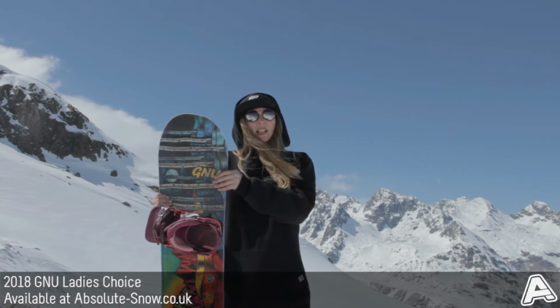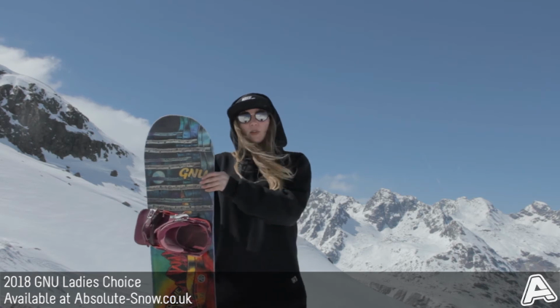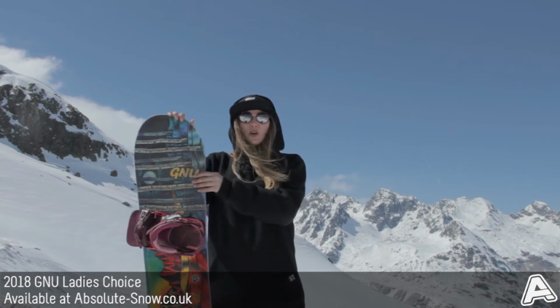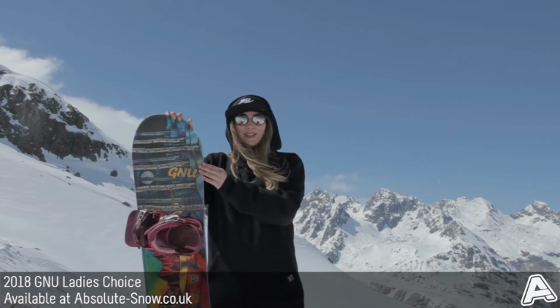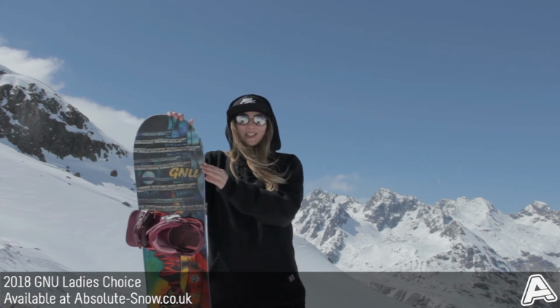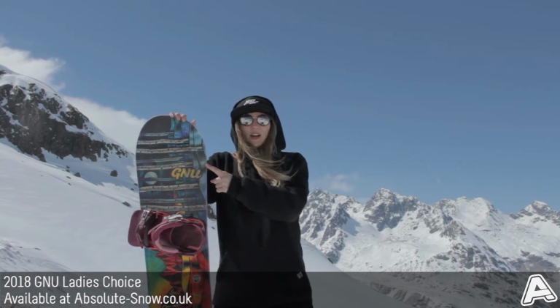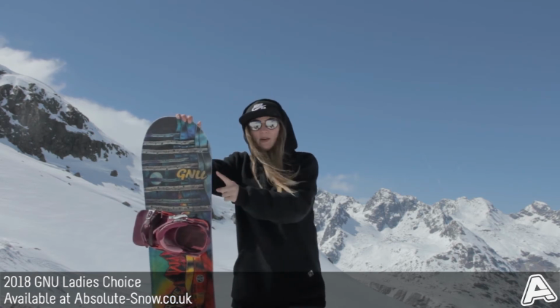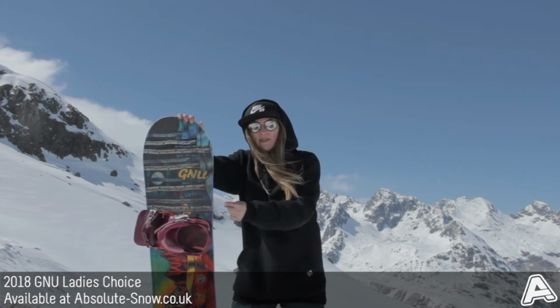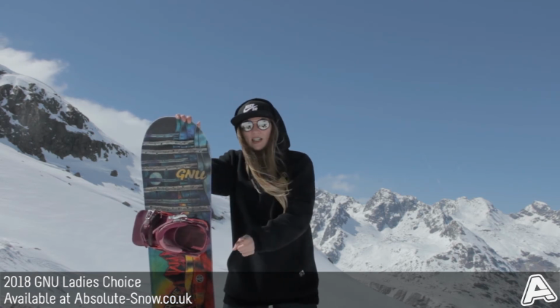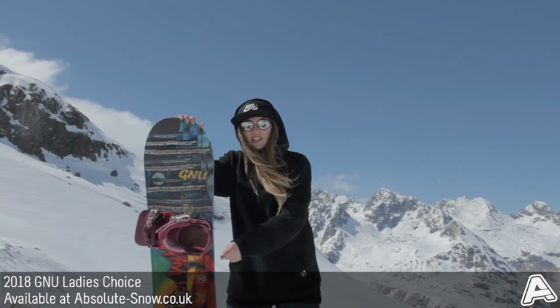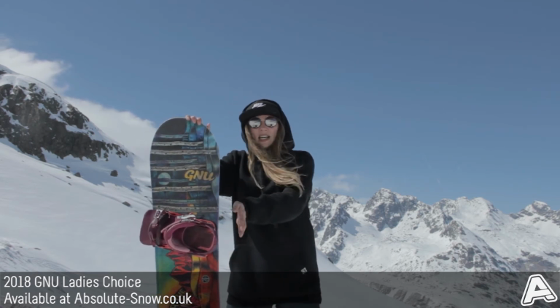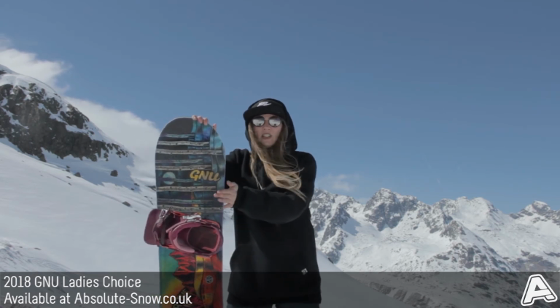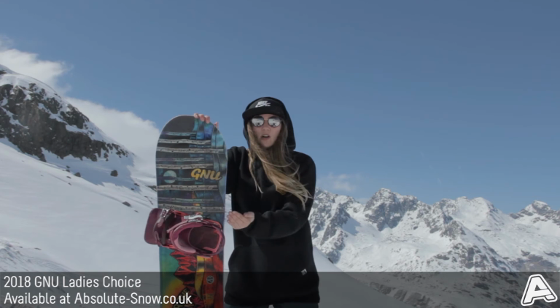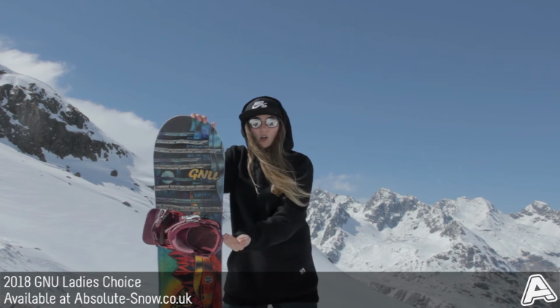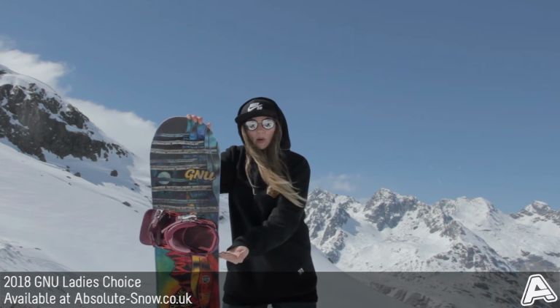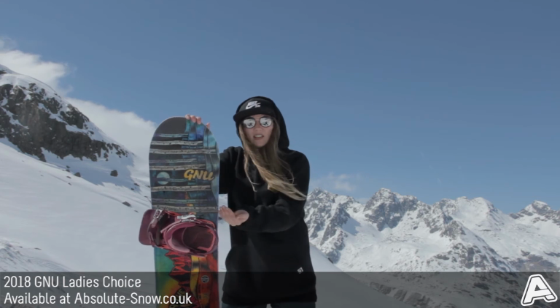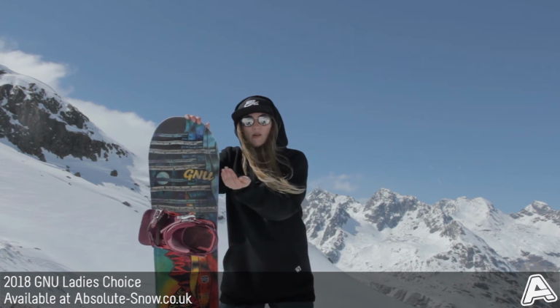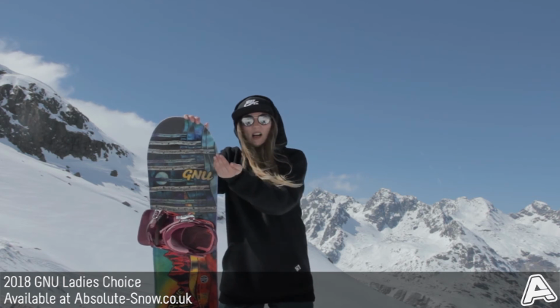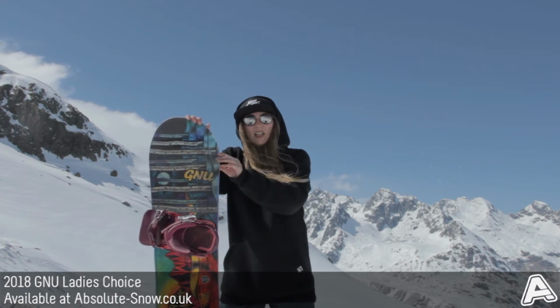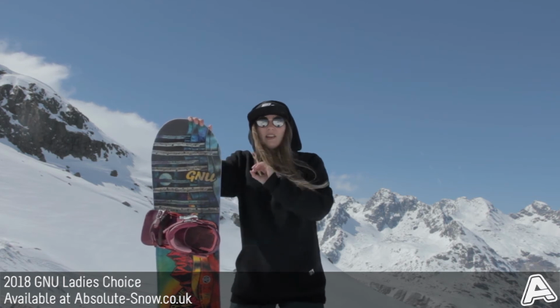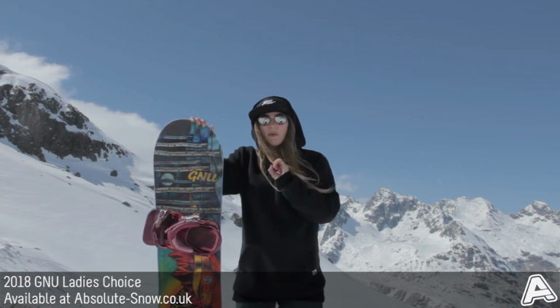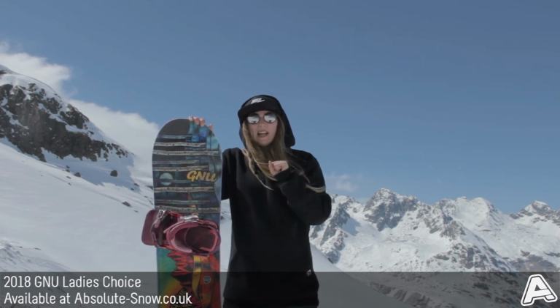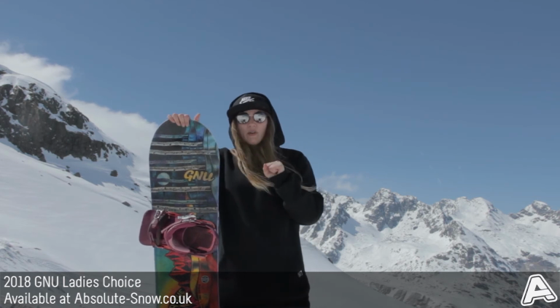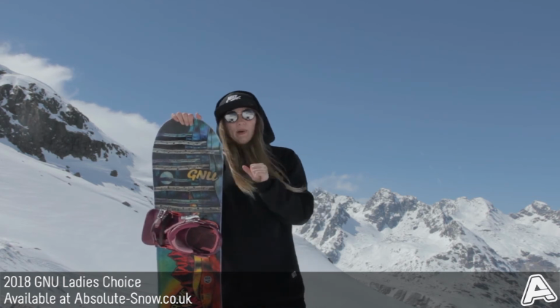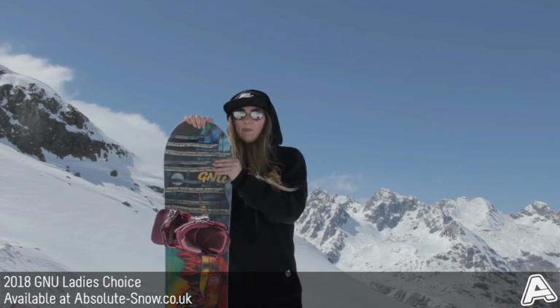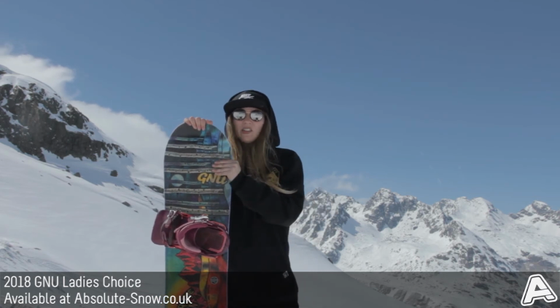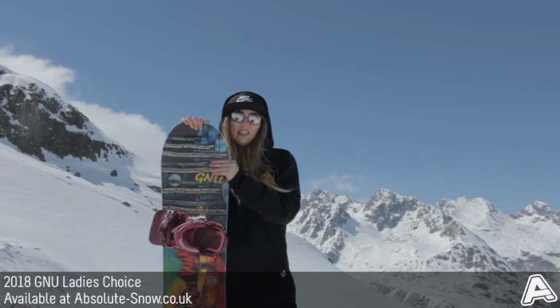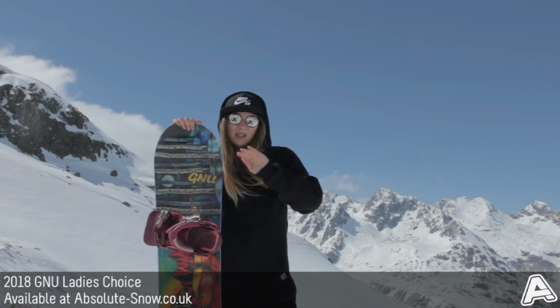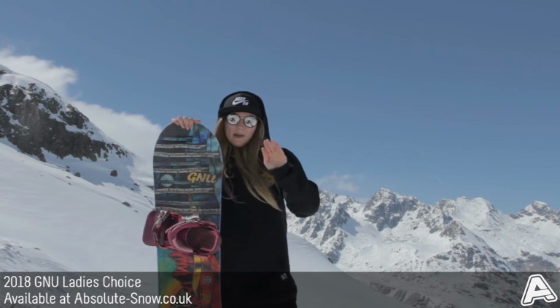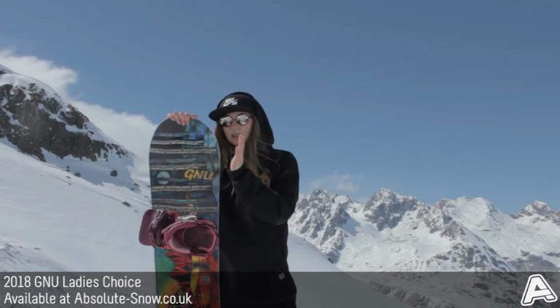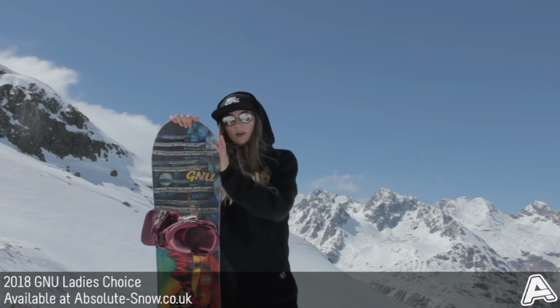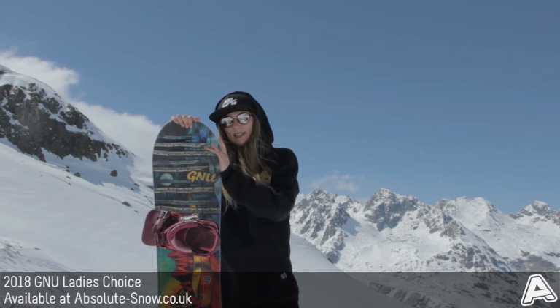This snowboard's also got magnet traction, so a really wavy side cut edge, and this means you have loads of contact points in the snow and the ice, which gives you a much better hold and grip, especially on those icy days where you keep slipping out. You won't with this.